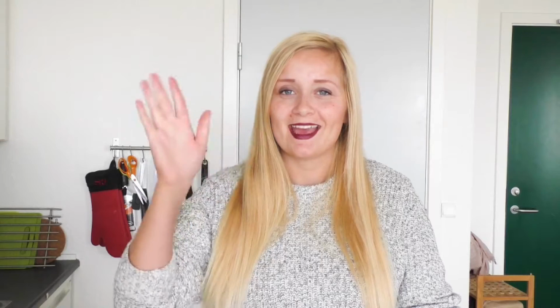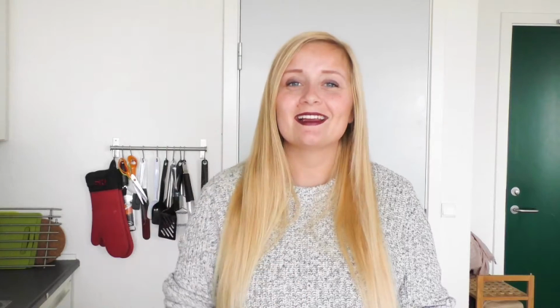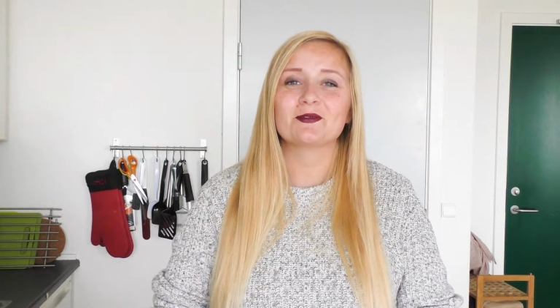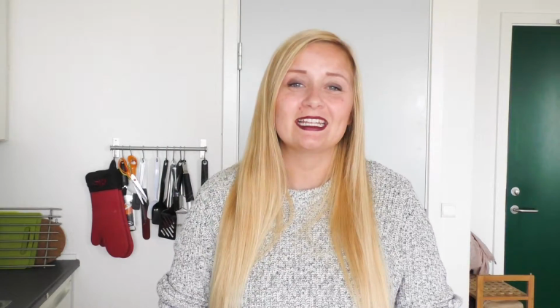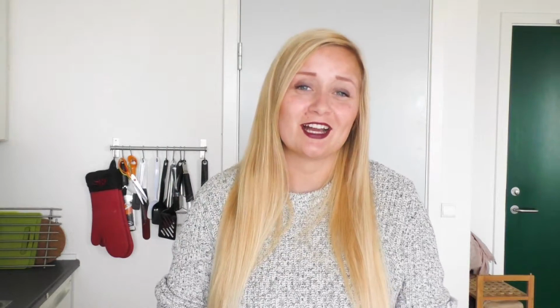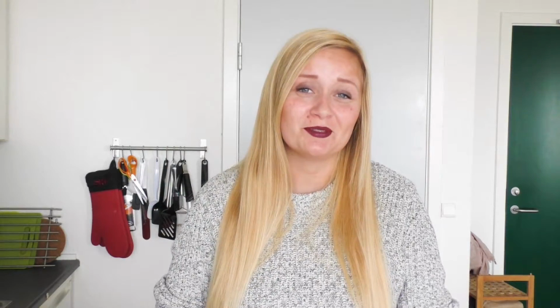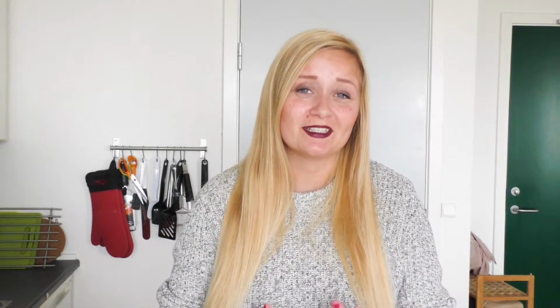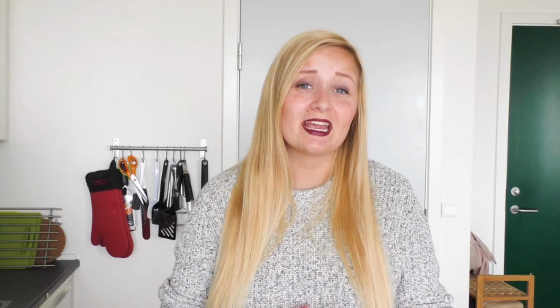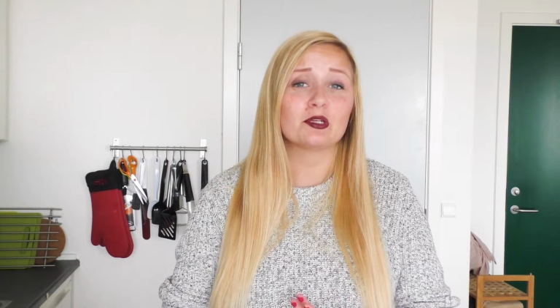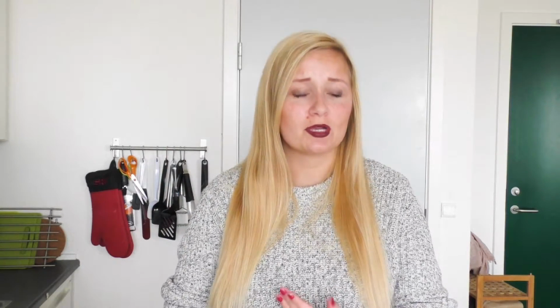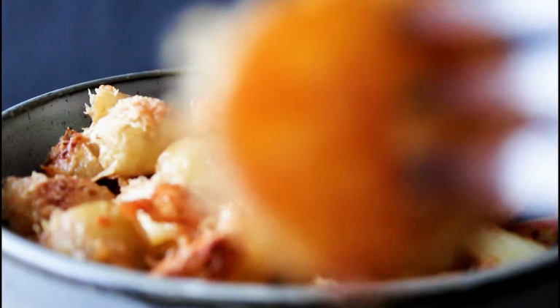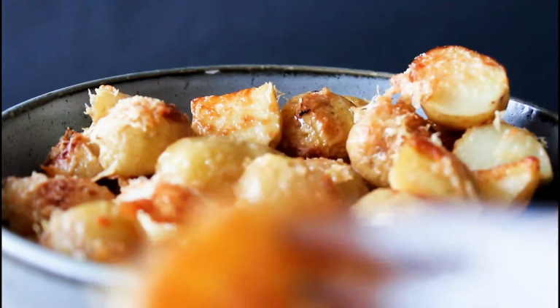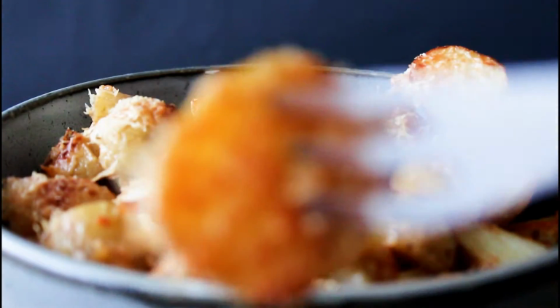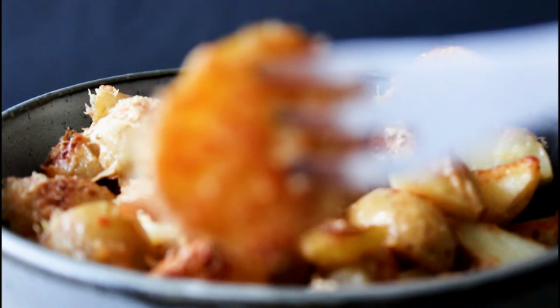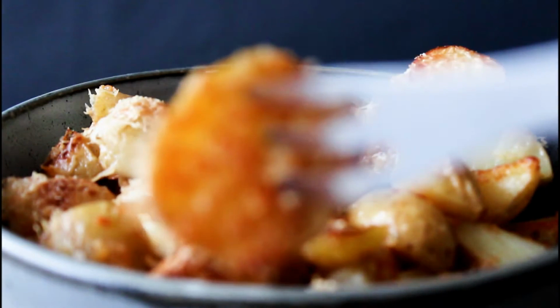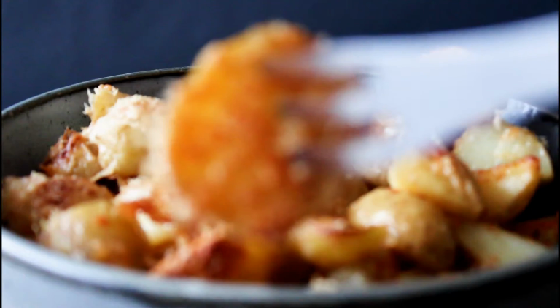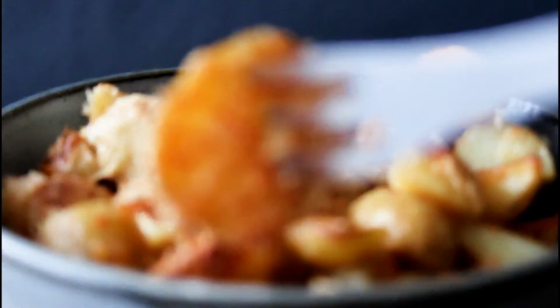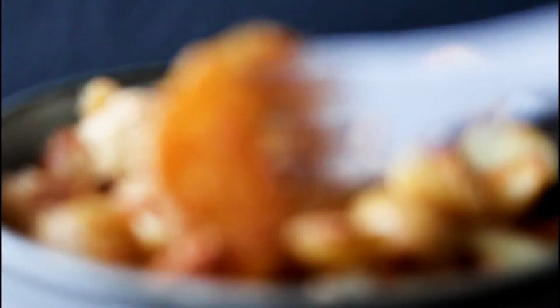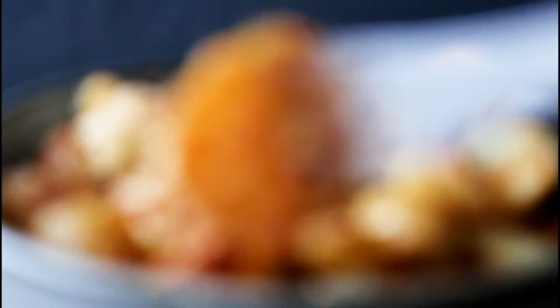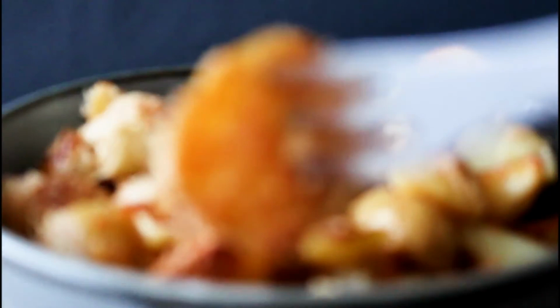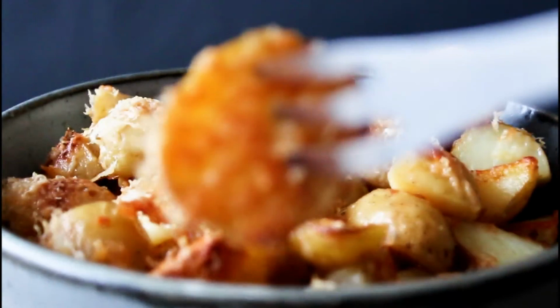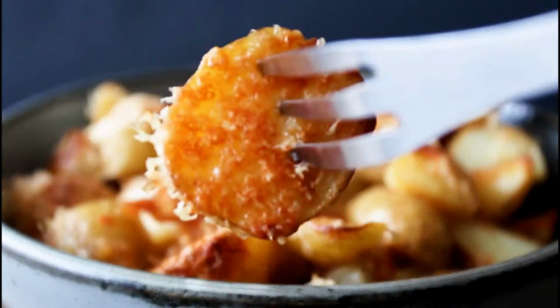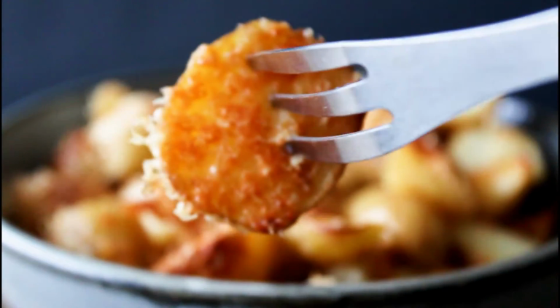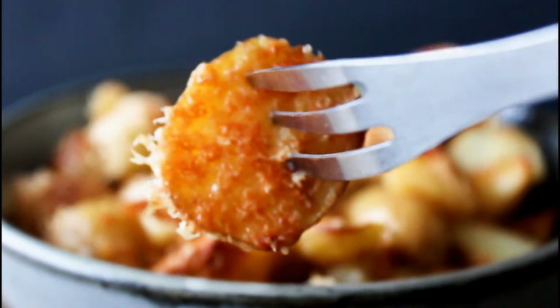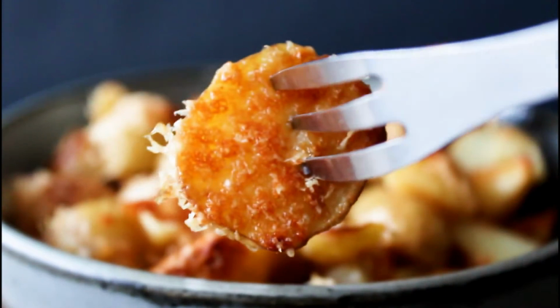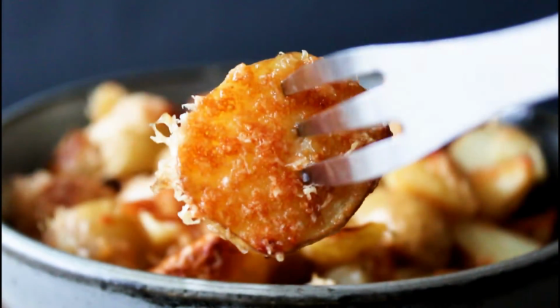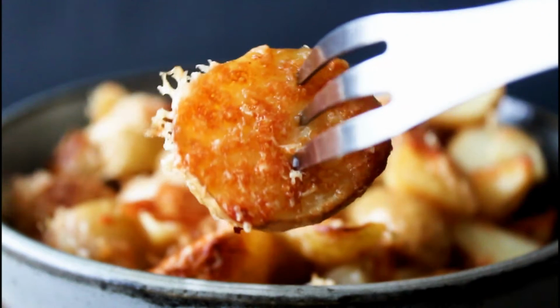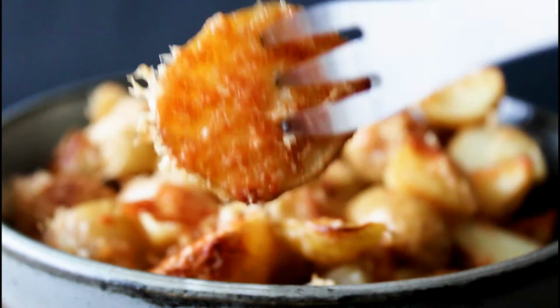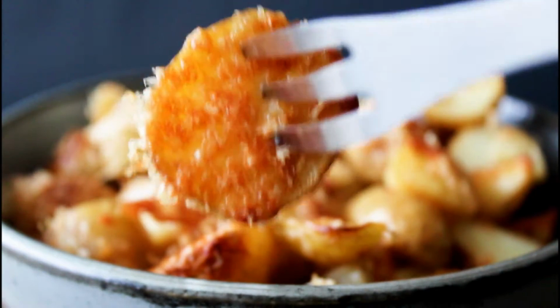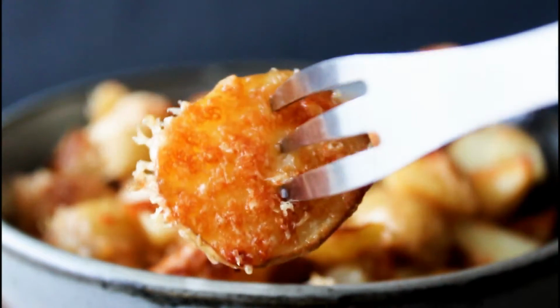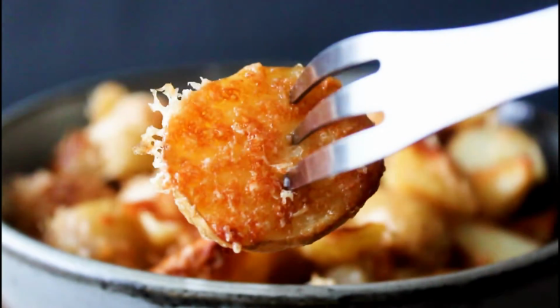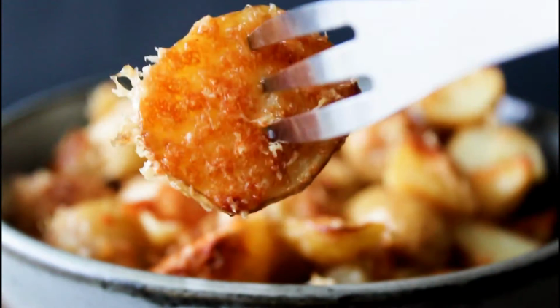Hey guys! Welcome to One Kitchen. I'm Julianne. Today I'm going to show you guys how to make some delicious new potatoes with lots of parmesan and garlic. They are so yummy. So let's get started.